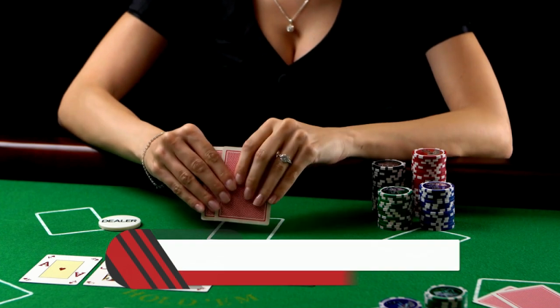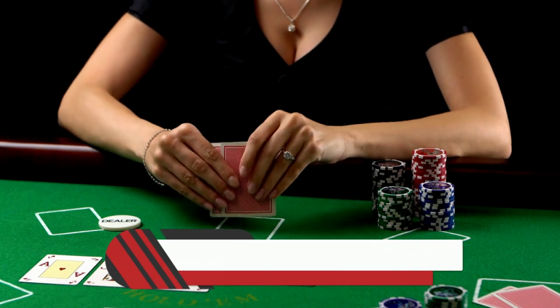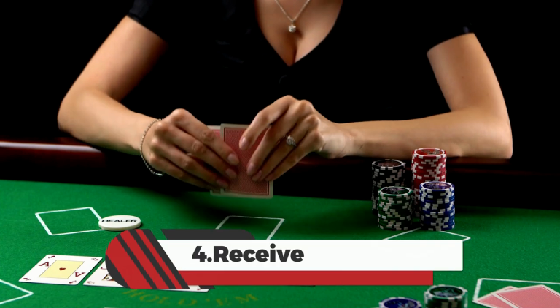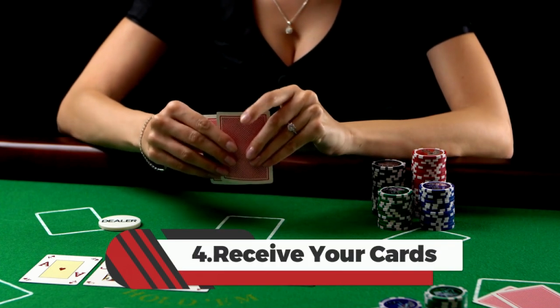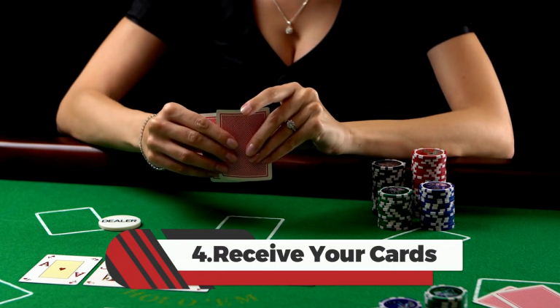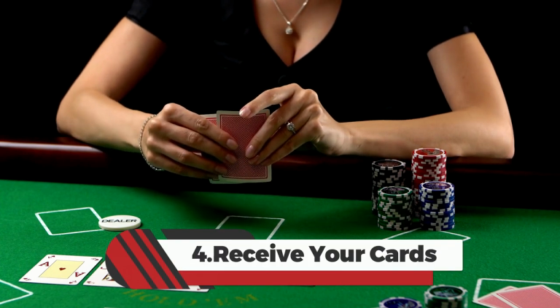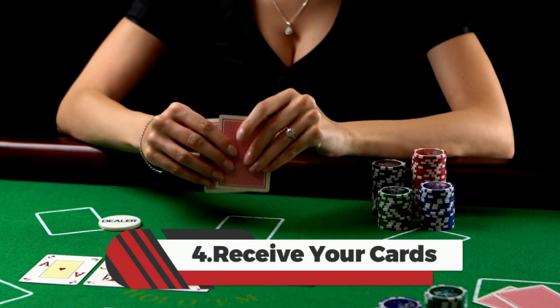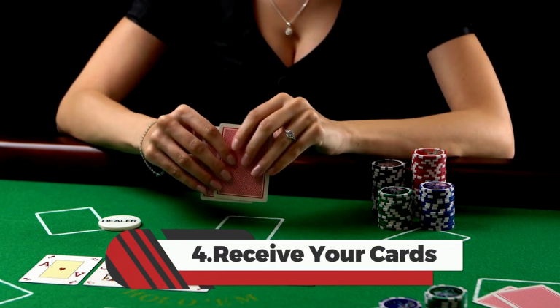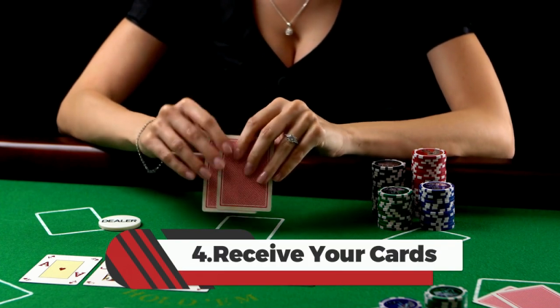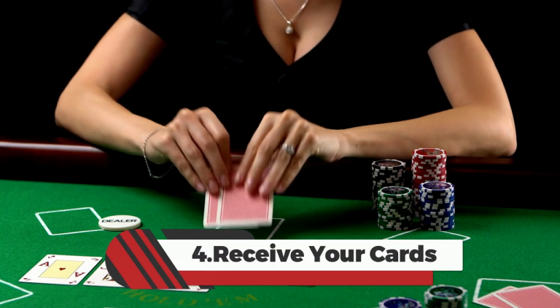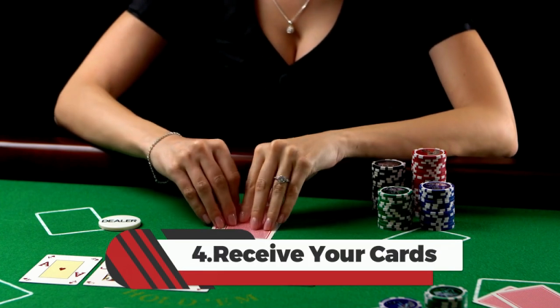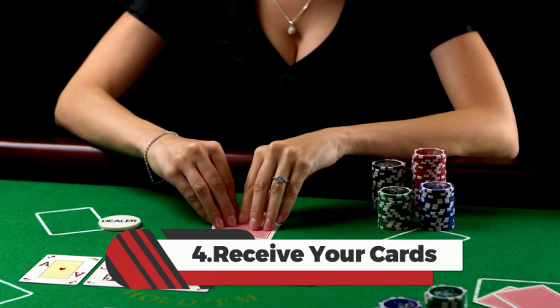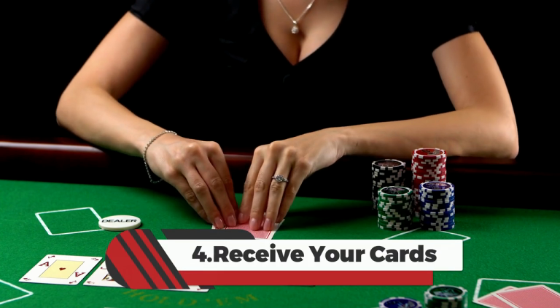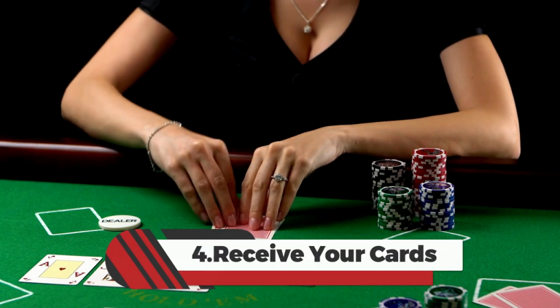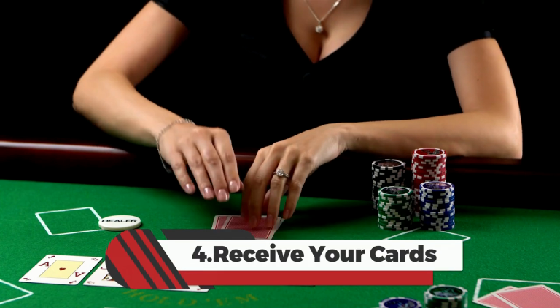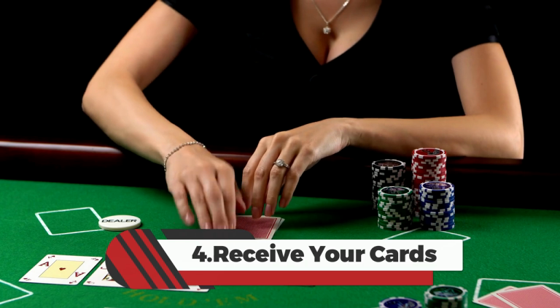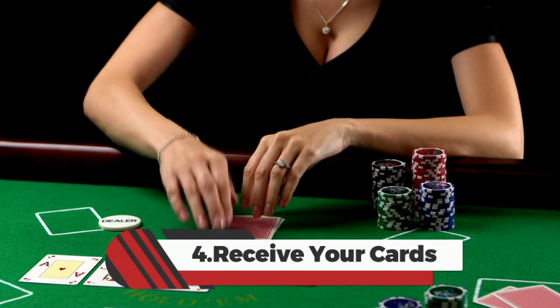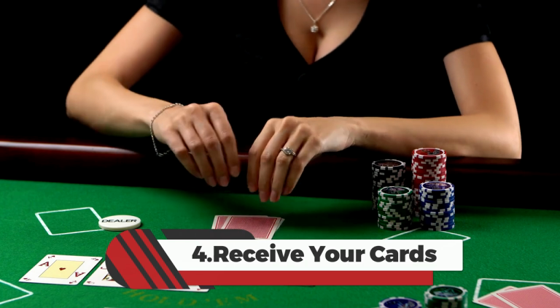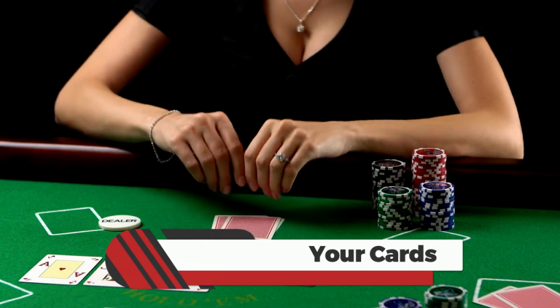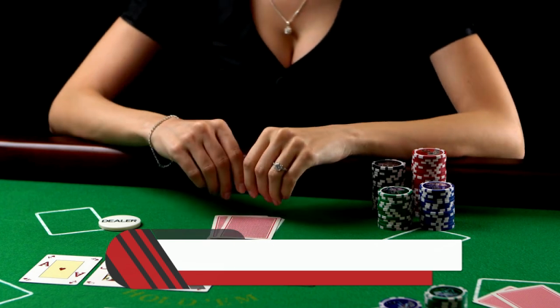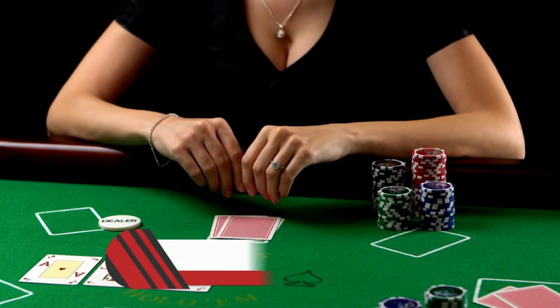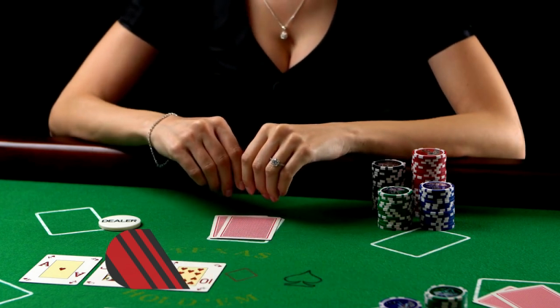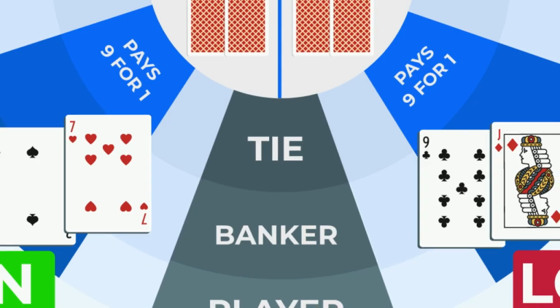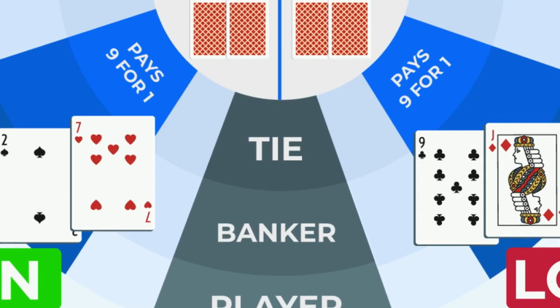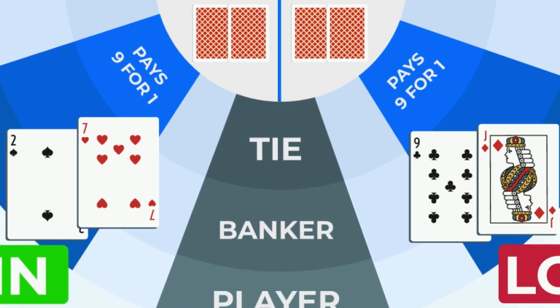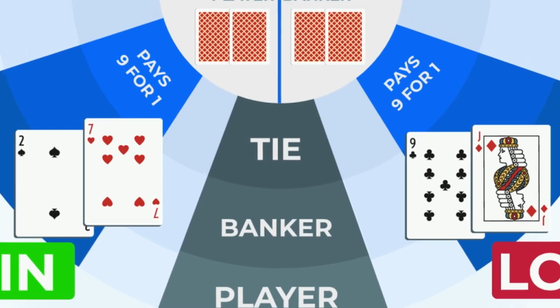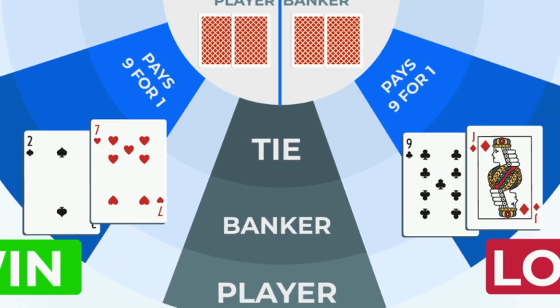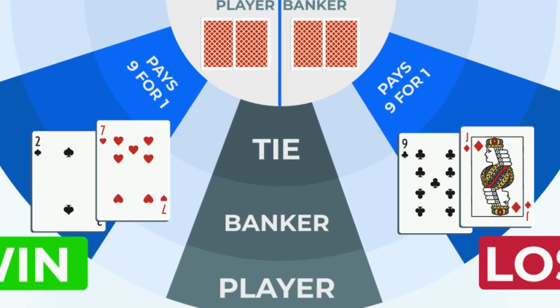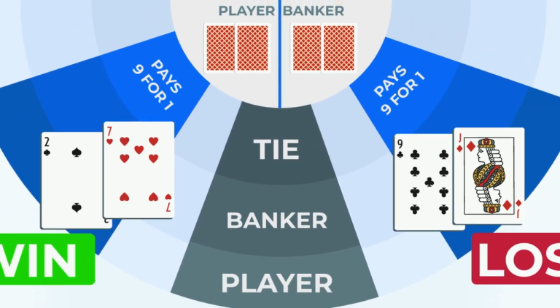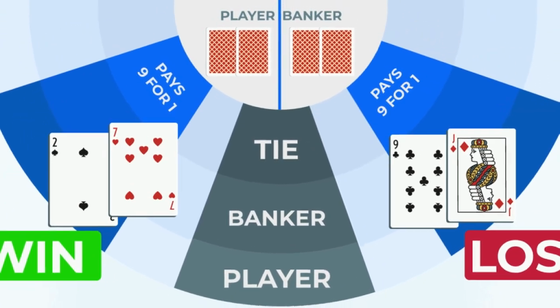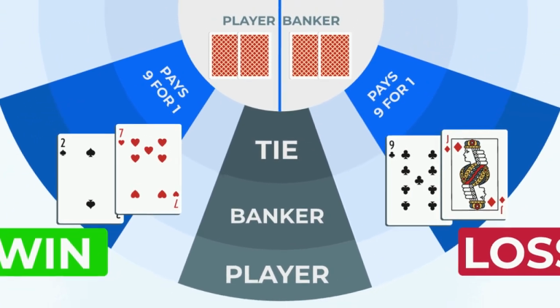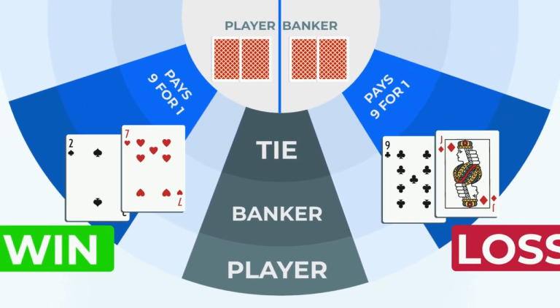4. Receive your cards. After placing your bets, the dealer will deal two cards each to the player and banker hands following the game's standard dealing rules.